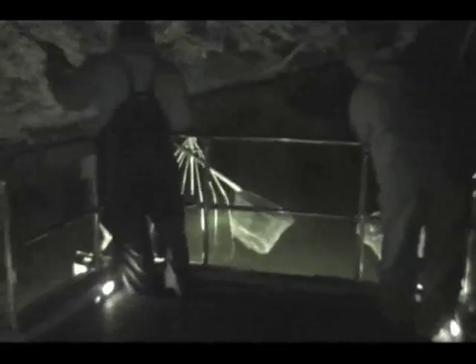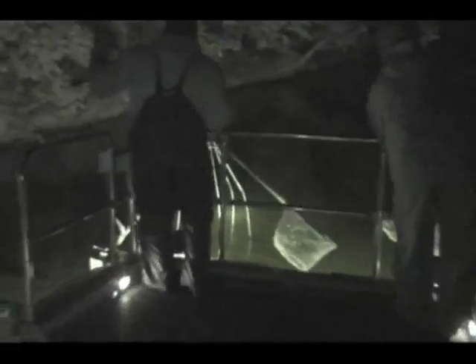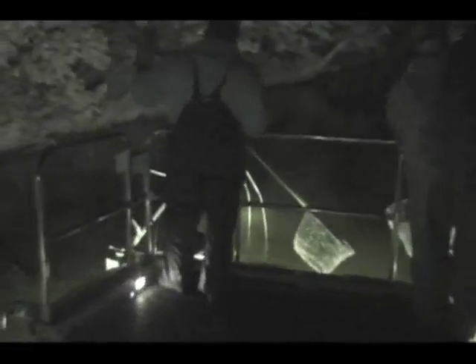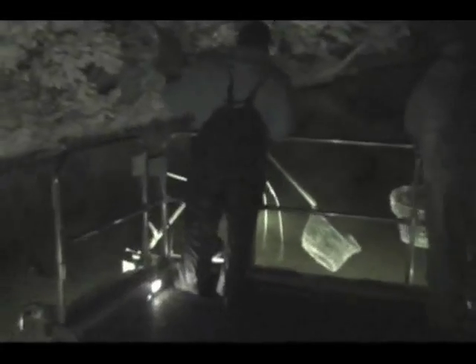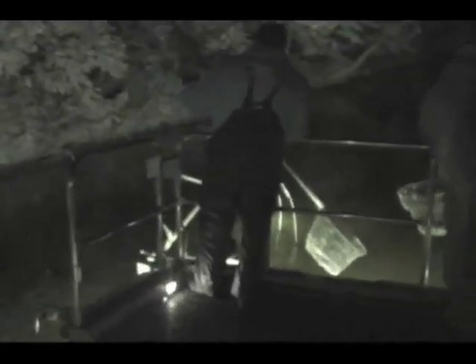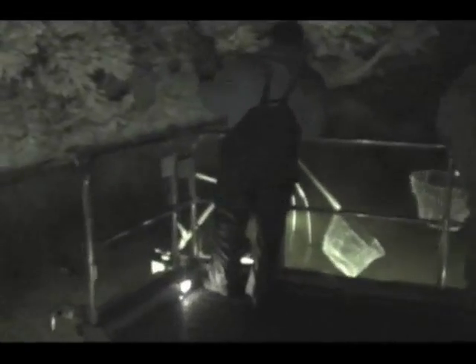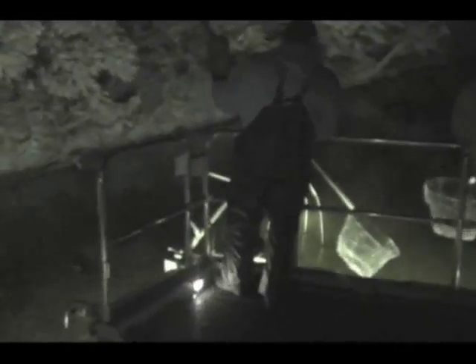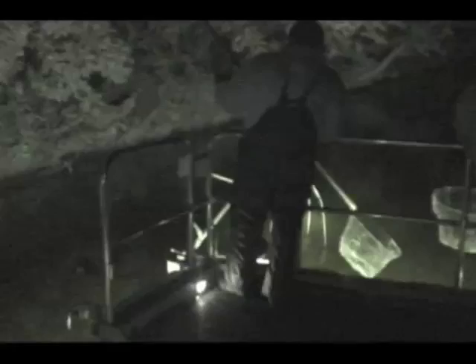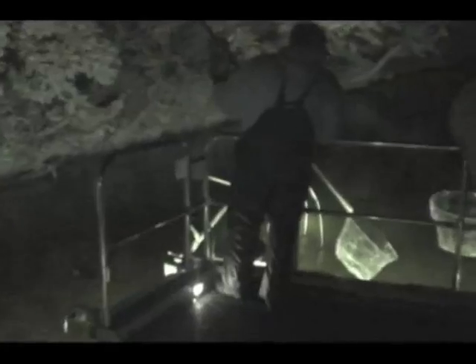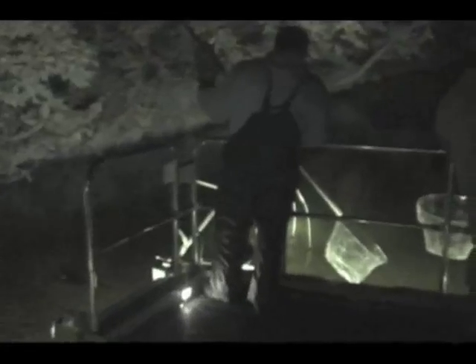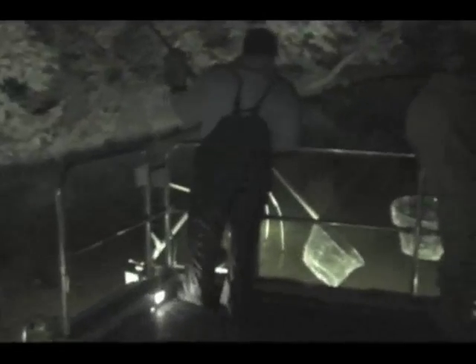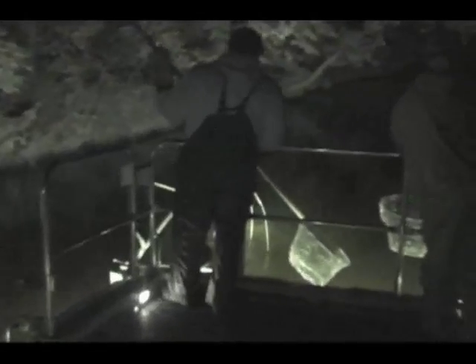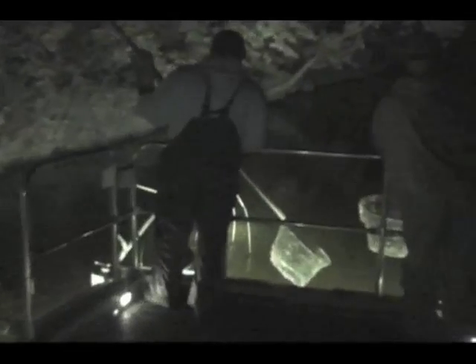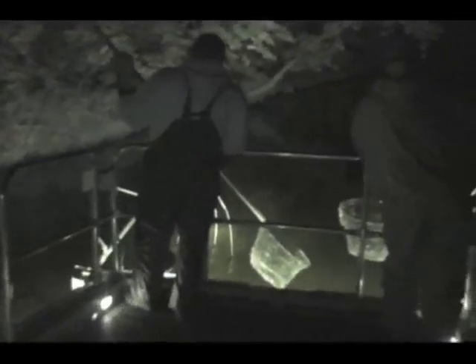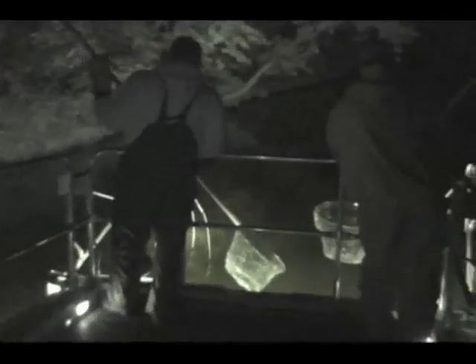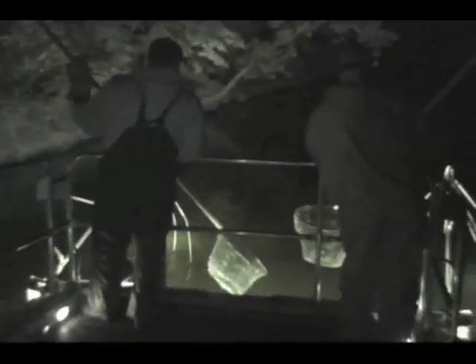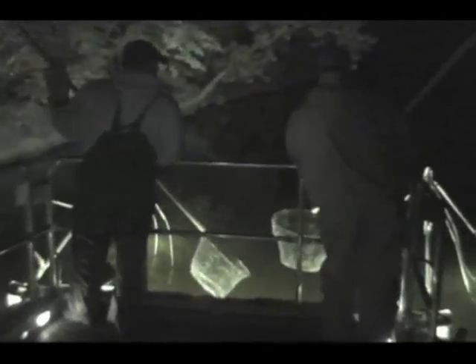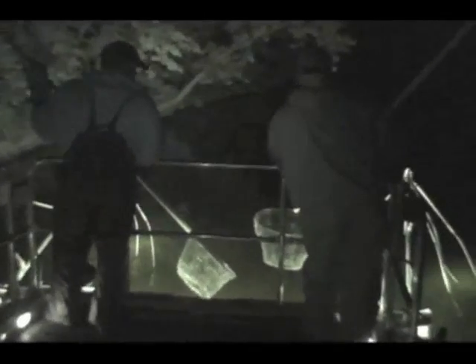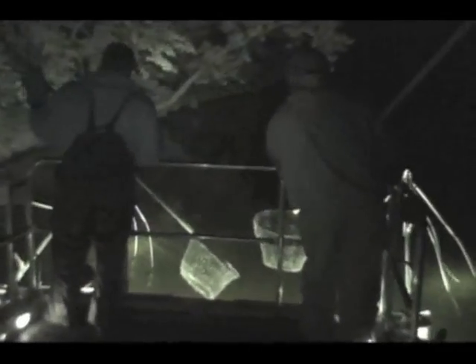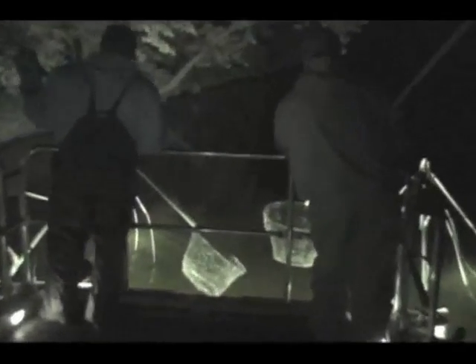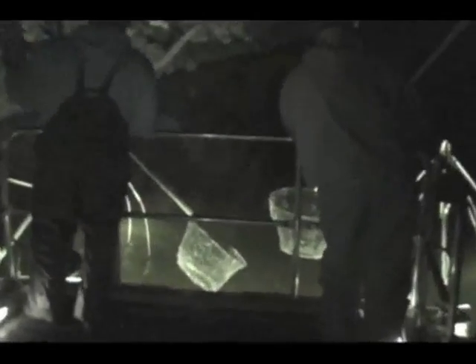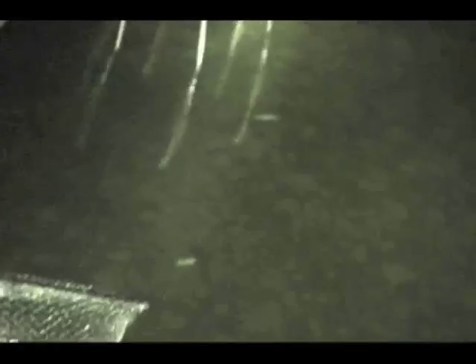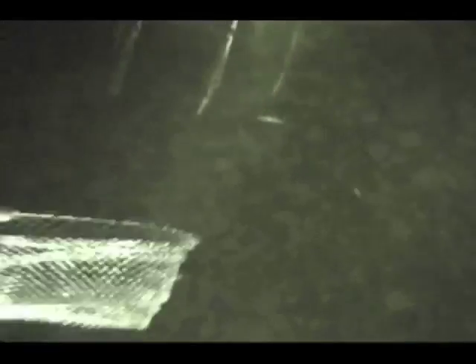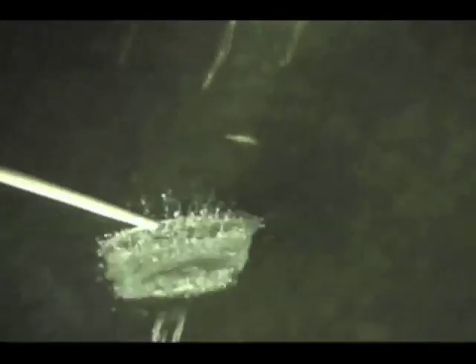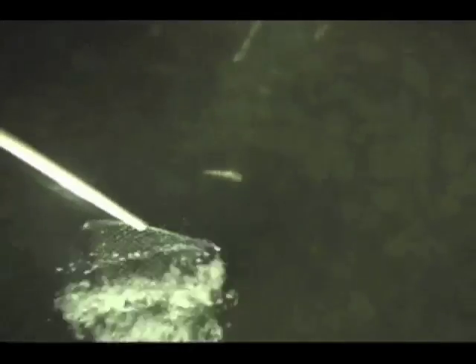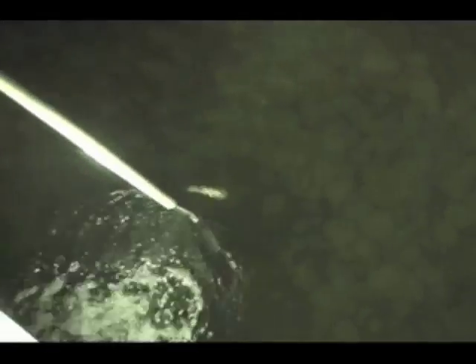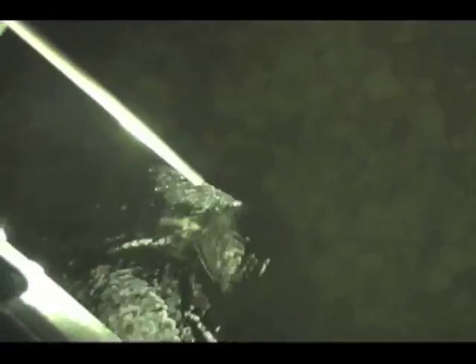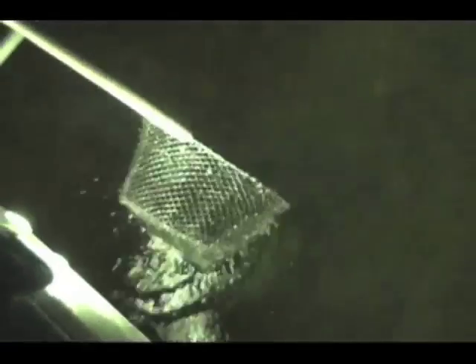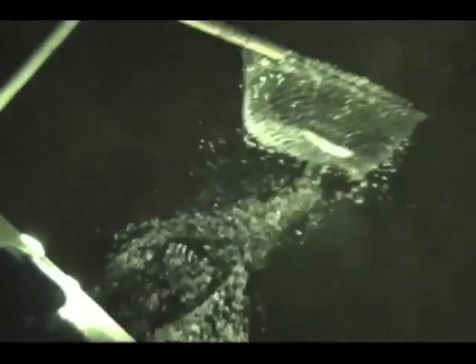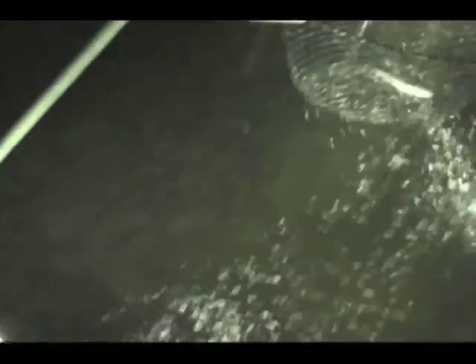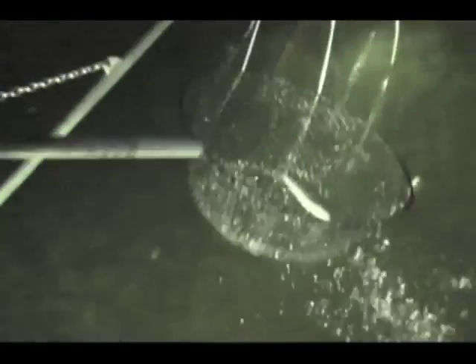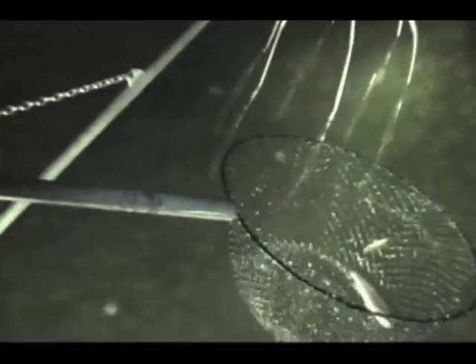After we stock a lake, we need to assess how the walleyes are doing. One way we do this is by night electrofishing. An electric current is shot into the water to stun the fish. All the walleyes we see are then netted.